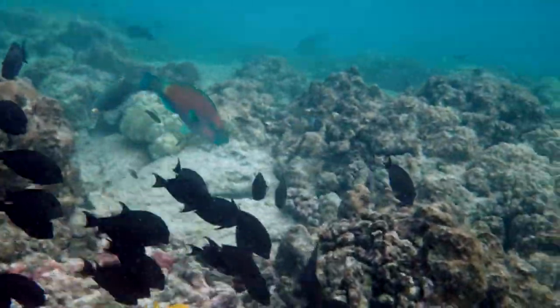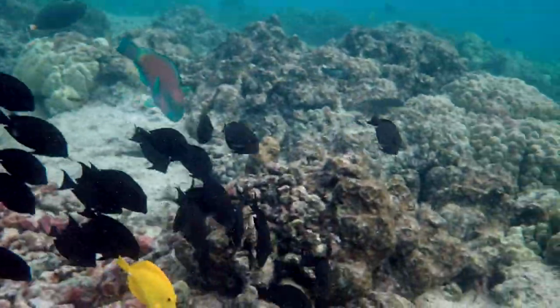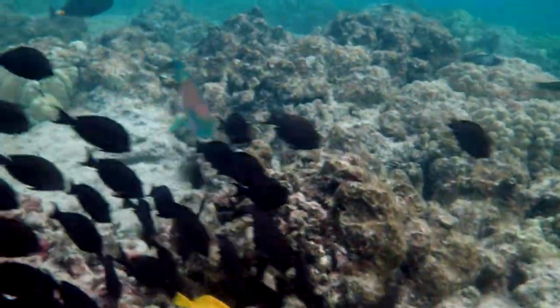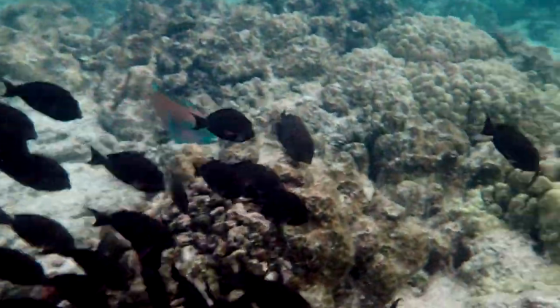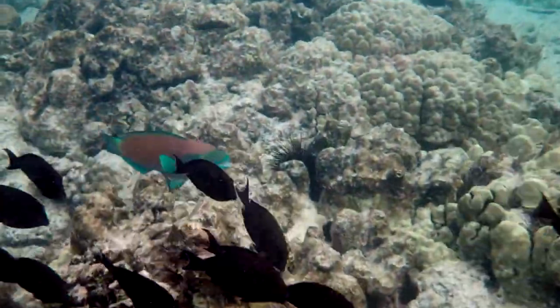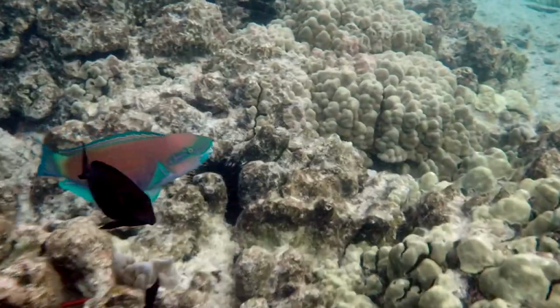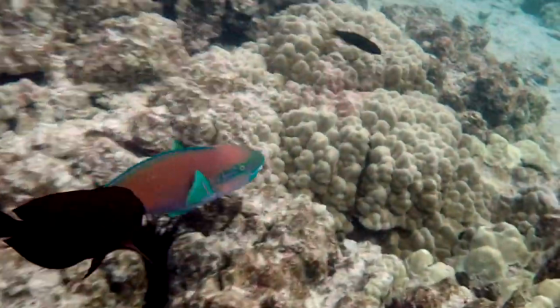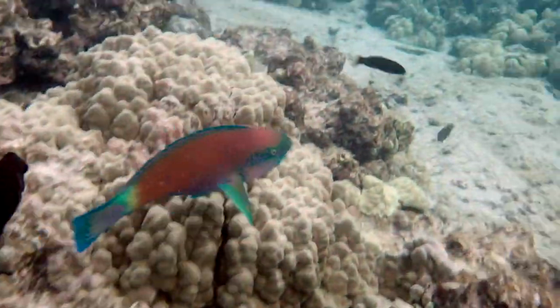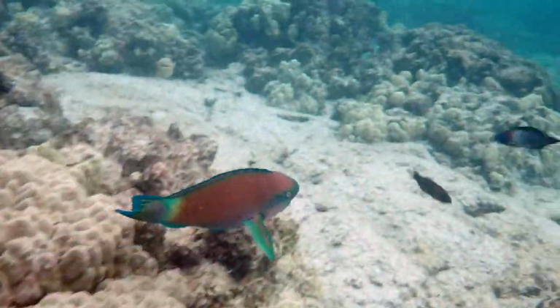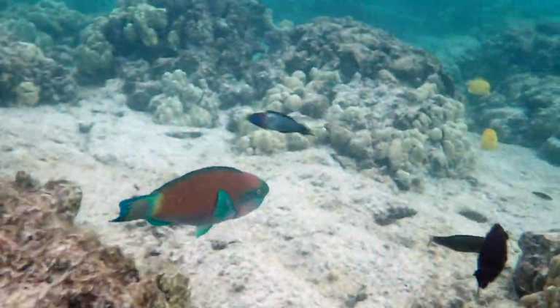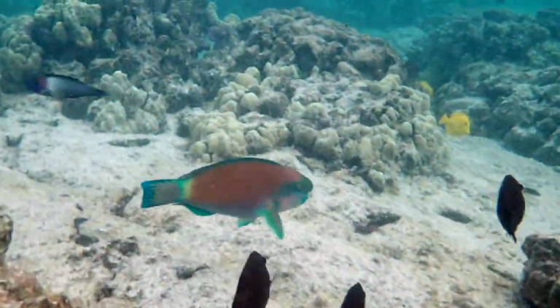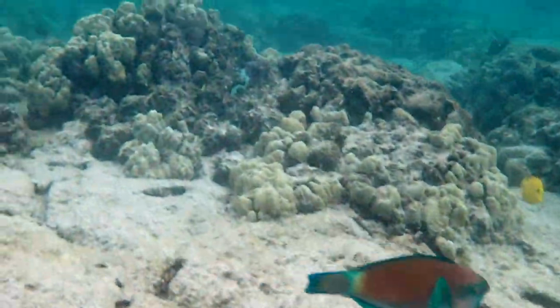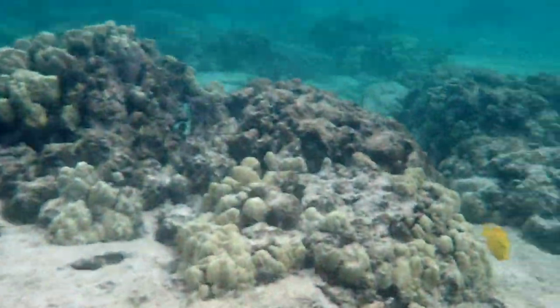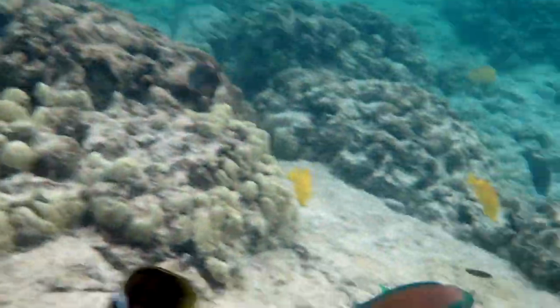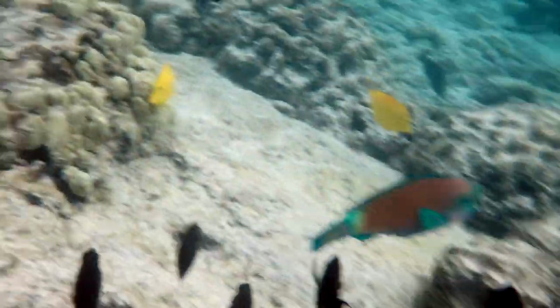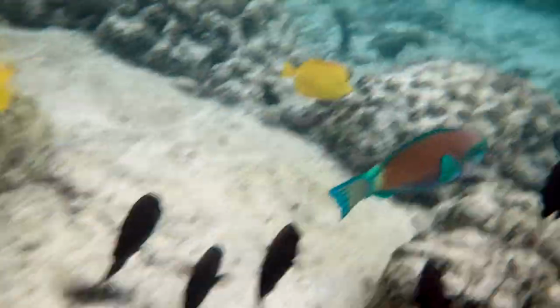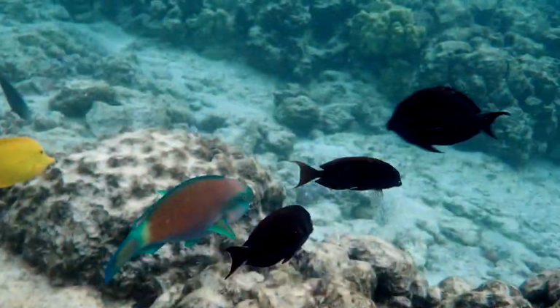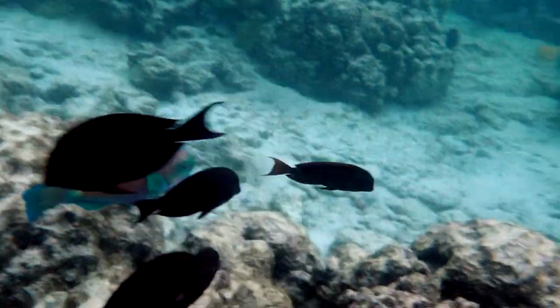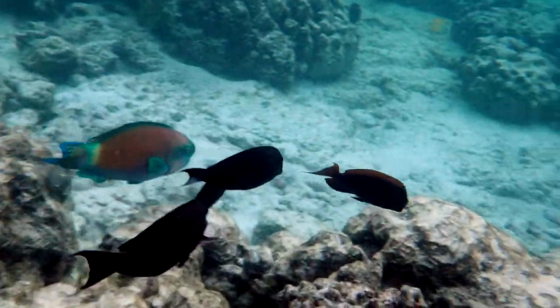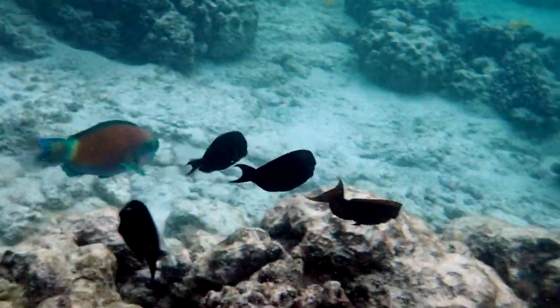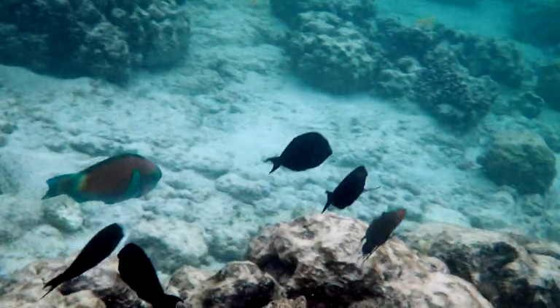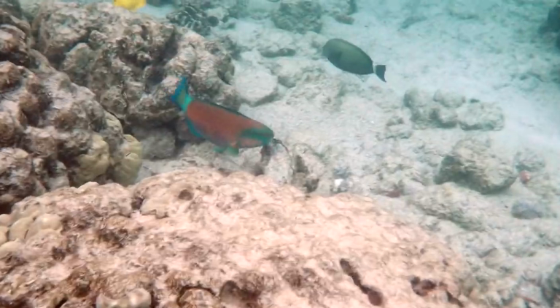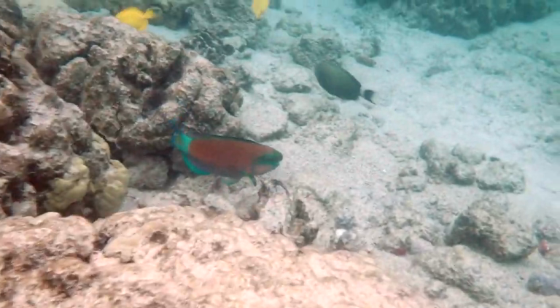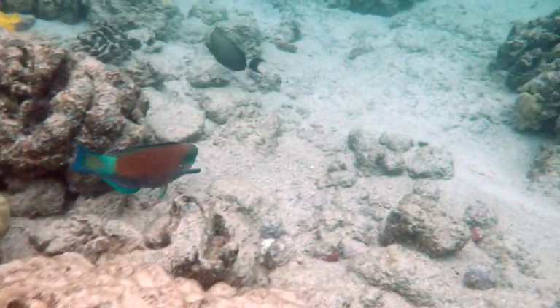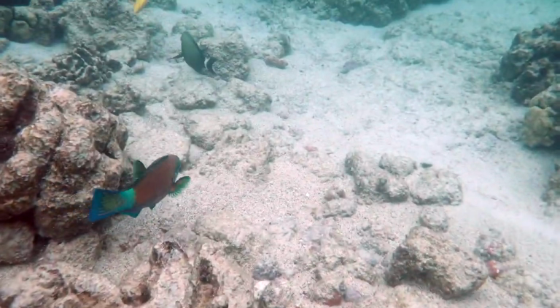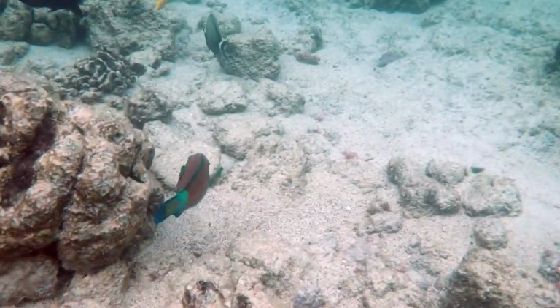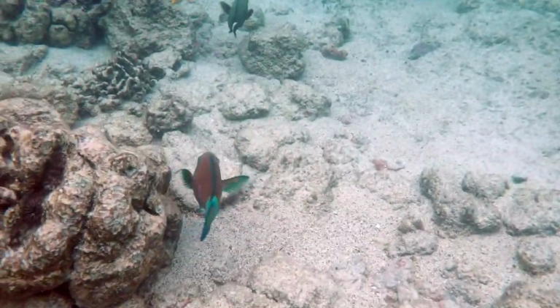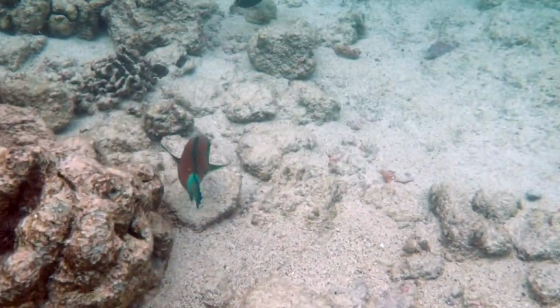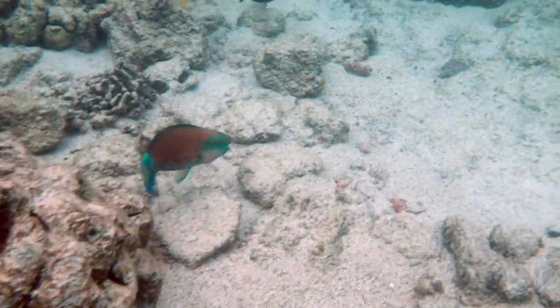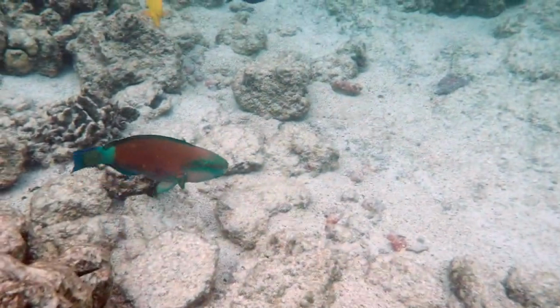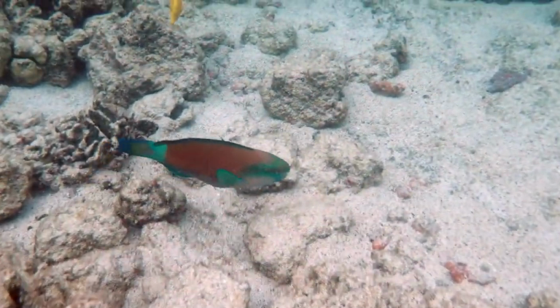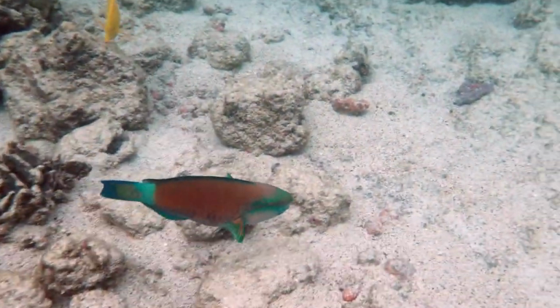And there's our school — look at this behind the school. That is a bullethead parrotfish. That's the super male colors, super male breeding colors.